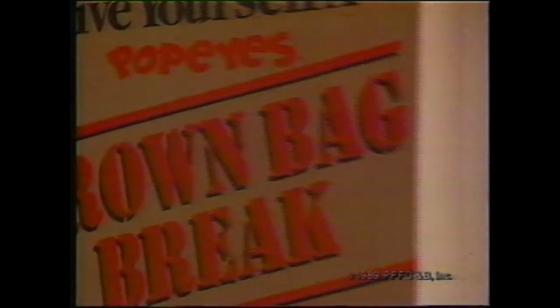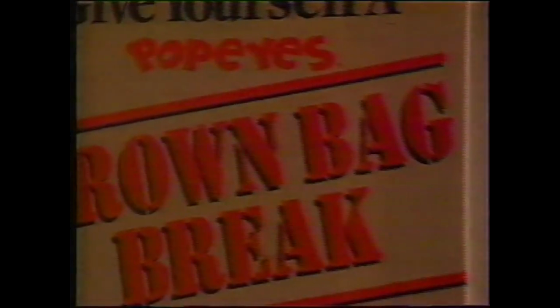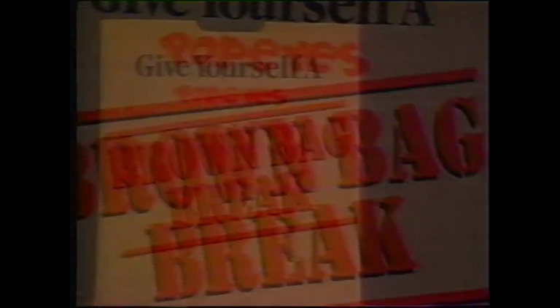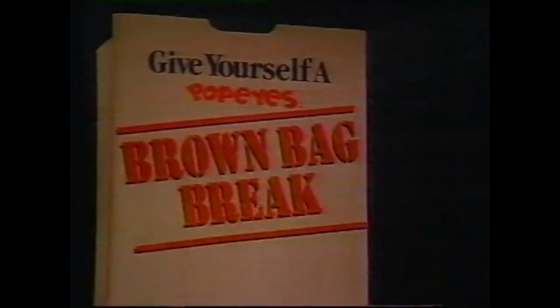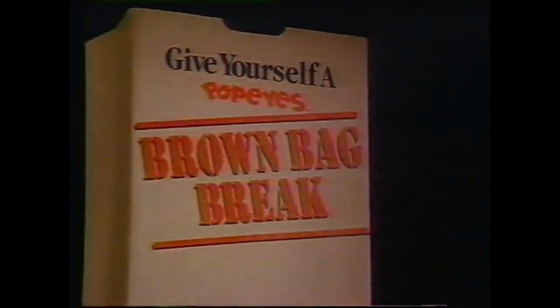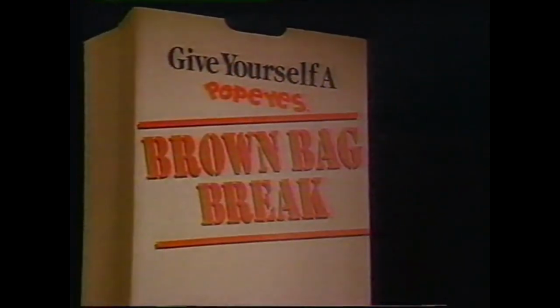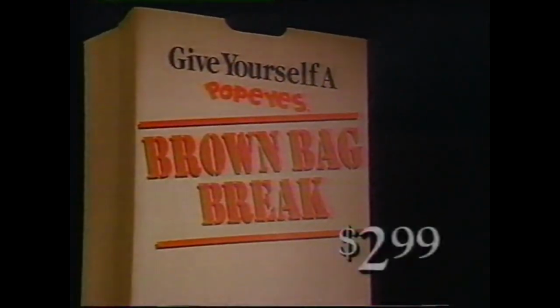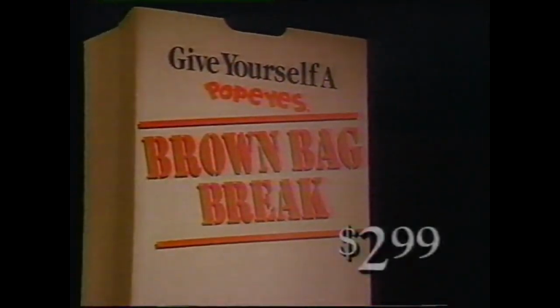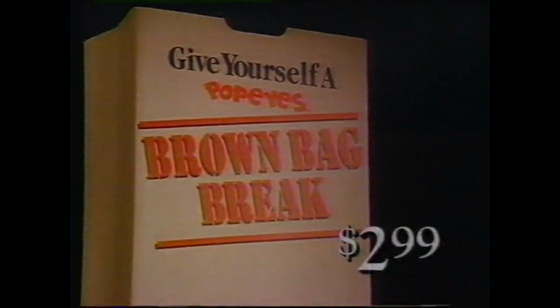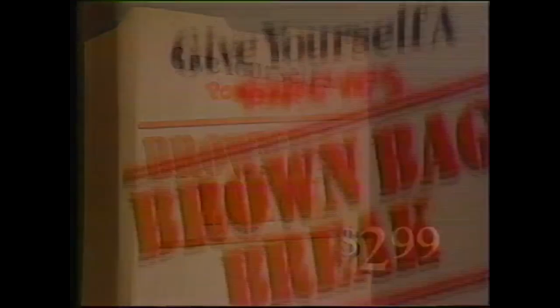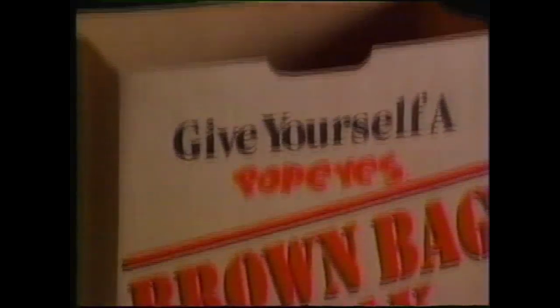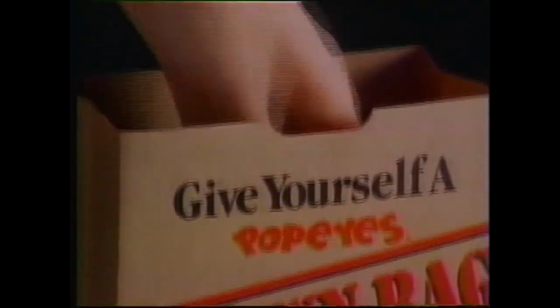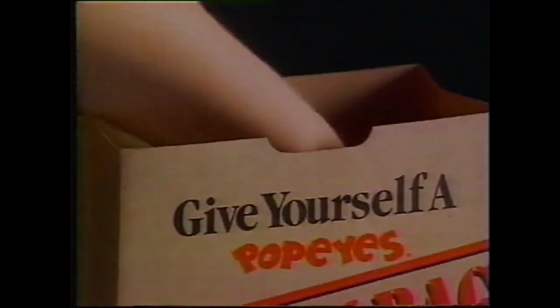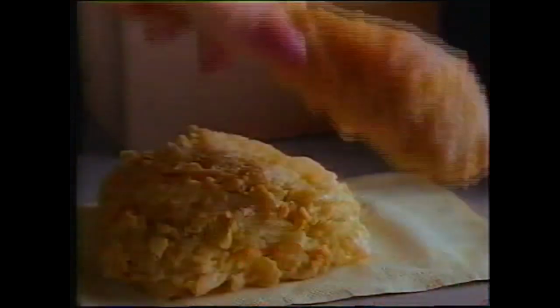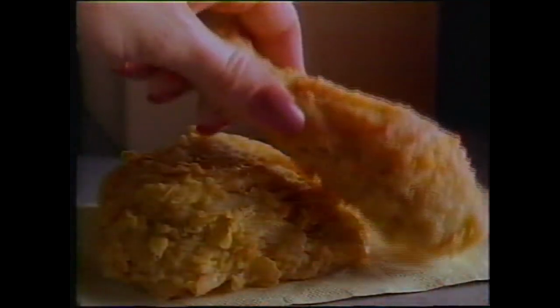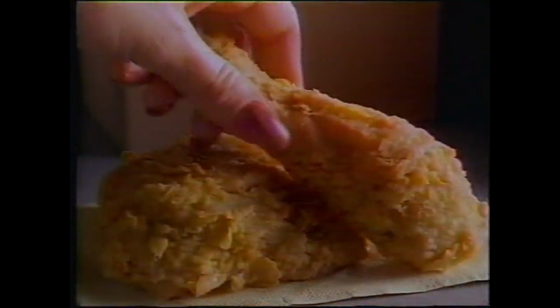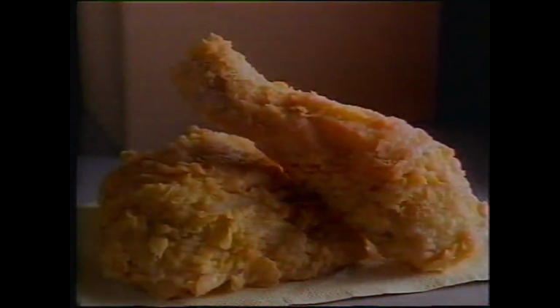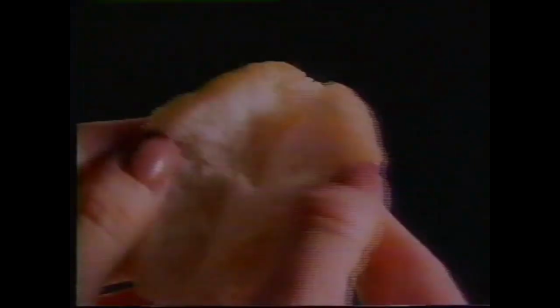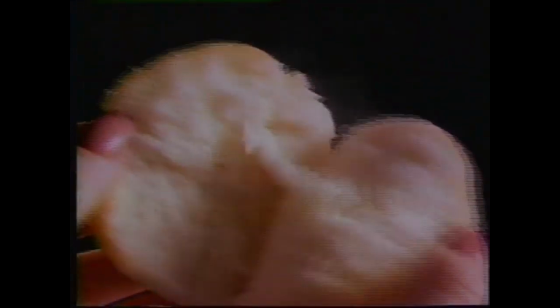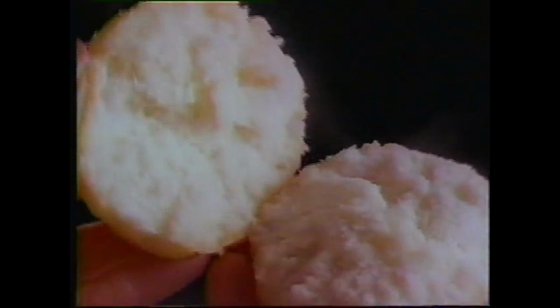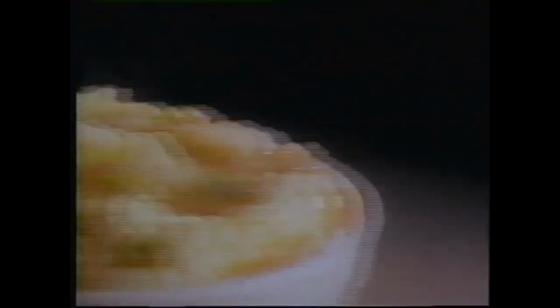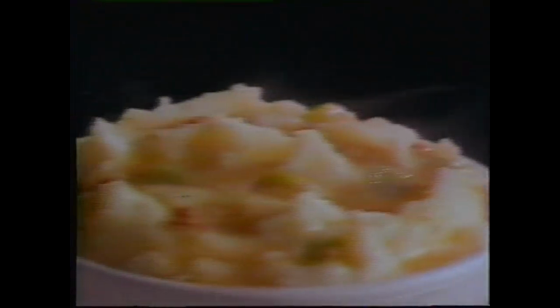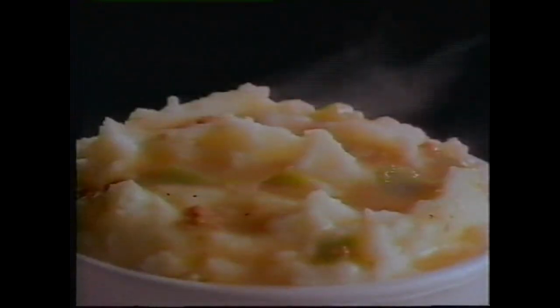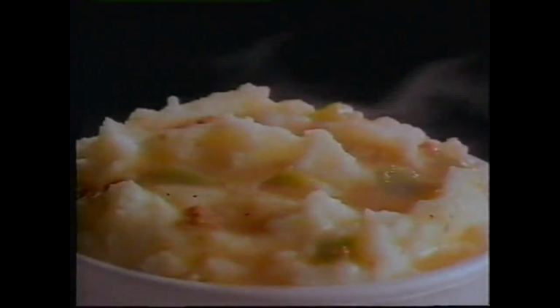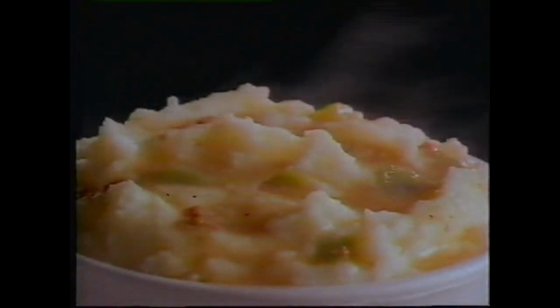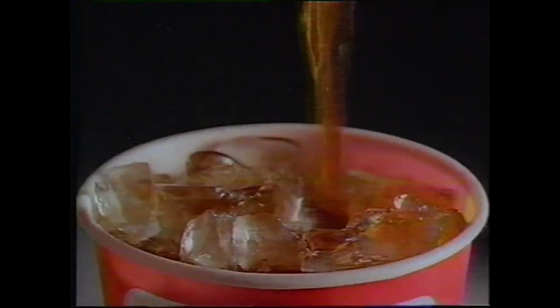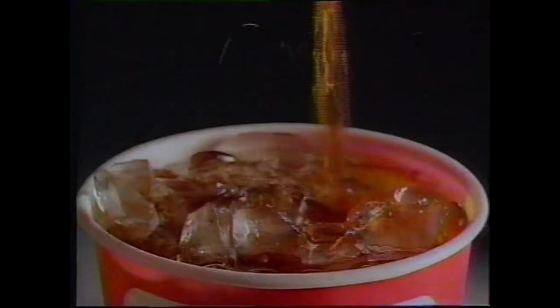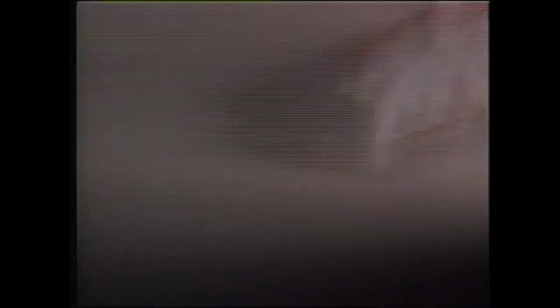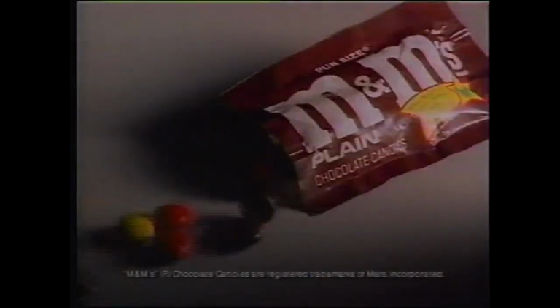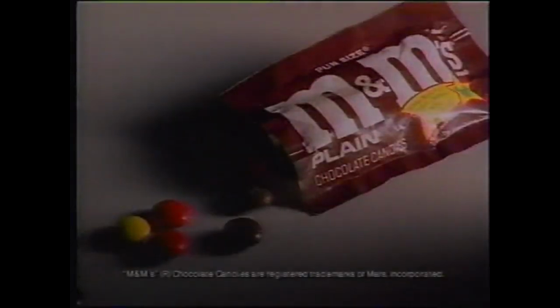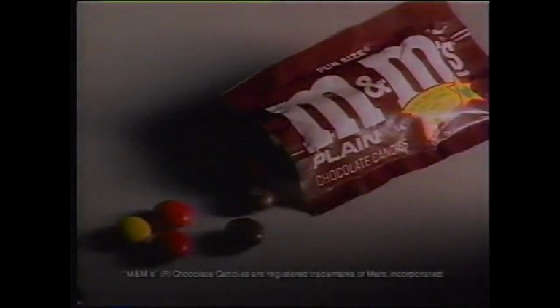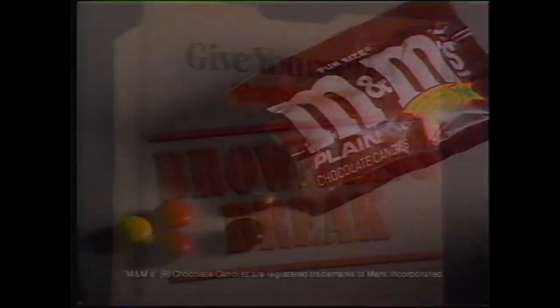Now you can take a Popeye's brown bag break any time for just $2.99. Inside a Popeye's brown bag are two pieces of Popeye's great-tasted chicken, a fresh buttermilk biscuit, creamy mashed potatoes and Cajun gravy, a 15-ounce drink, and fun-sized M&M chocolate candies.